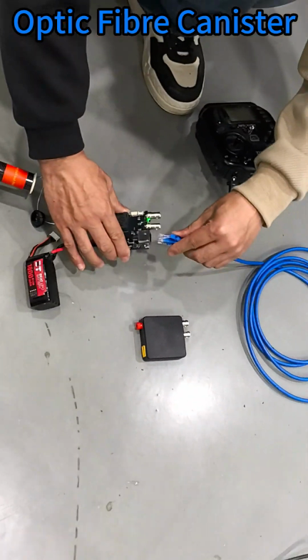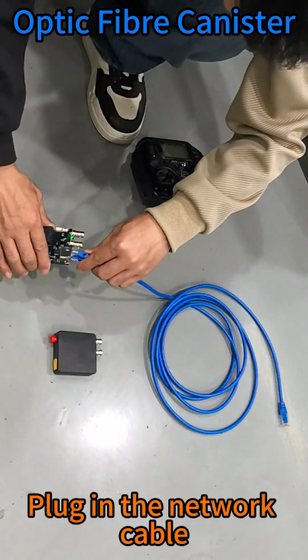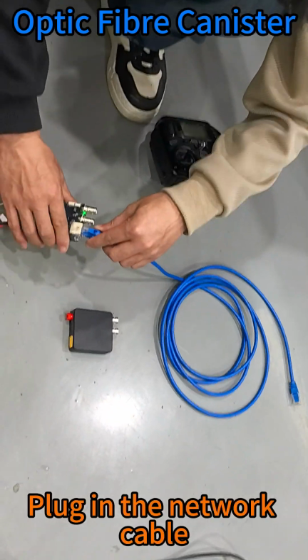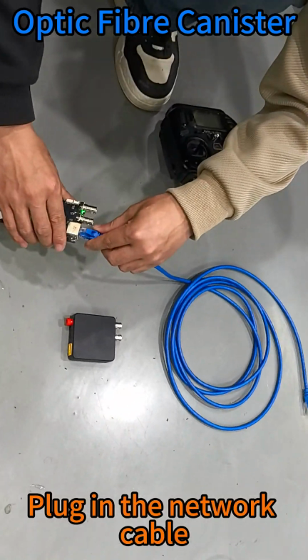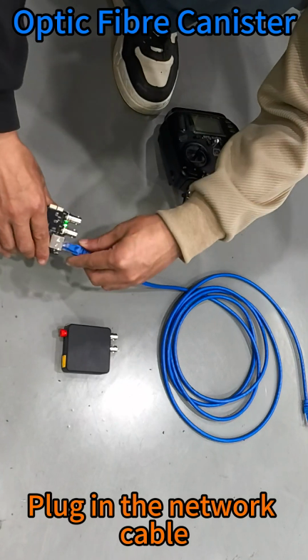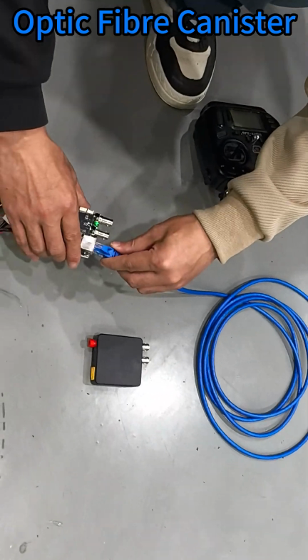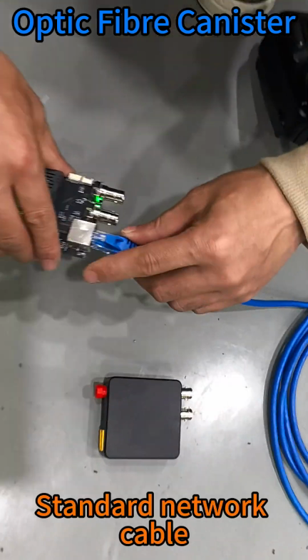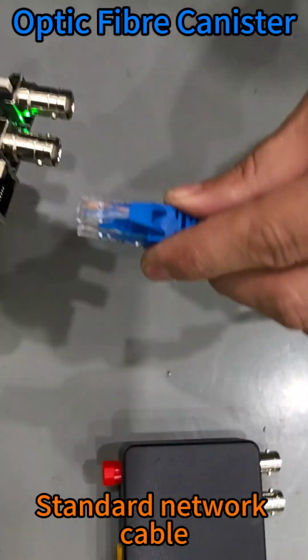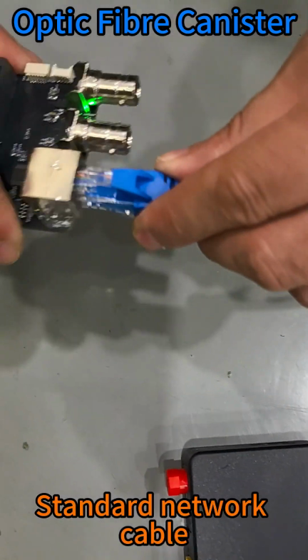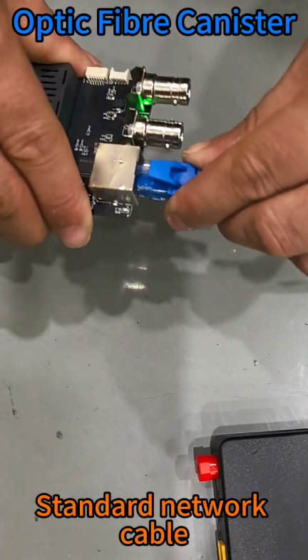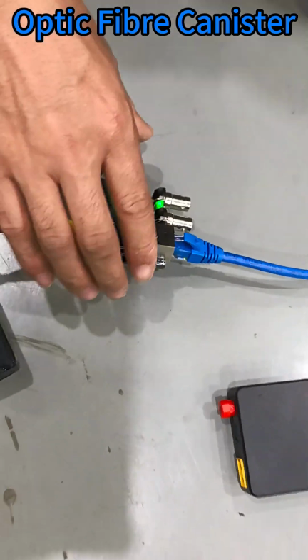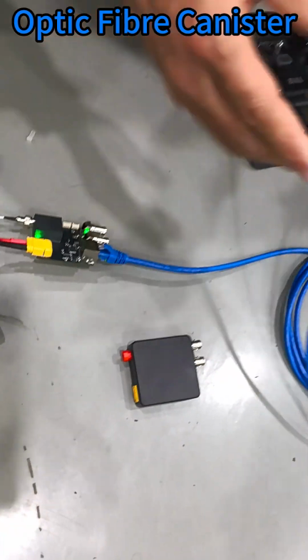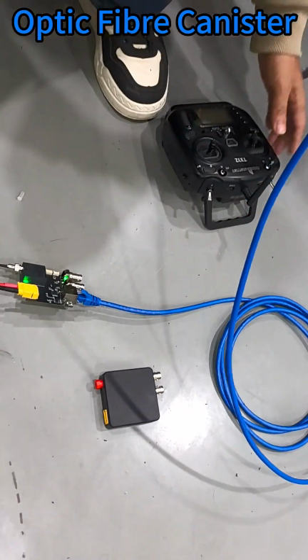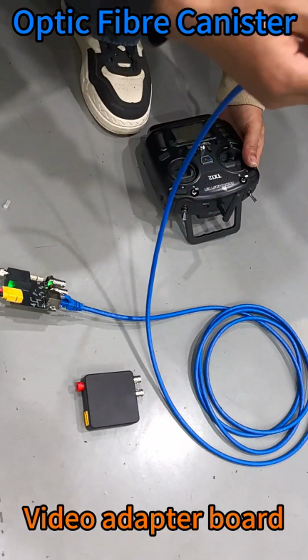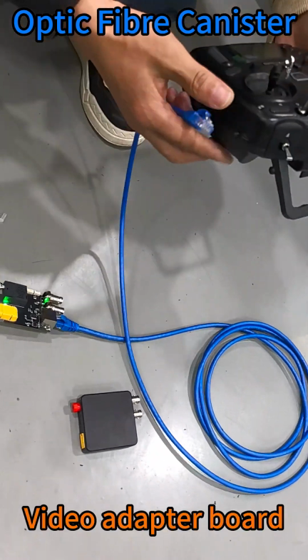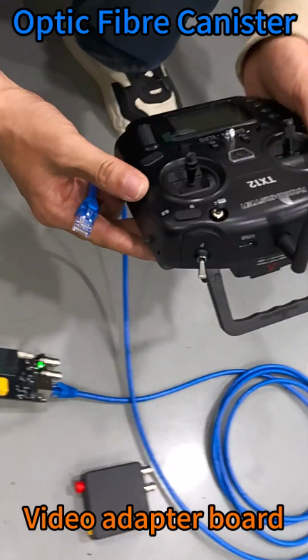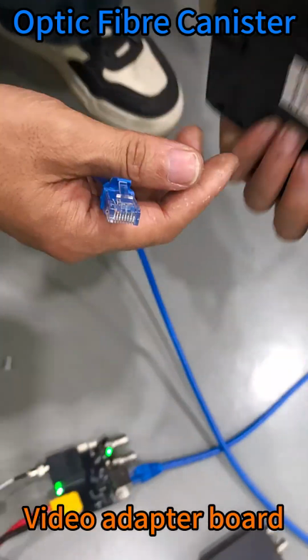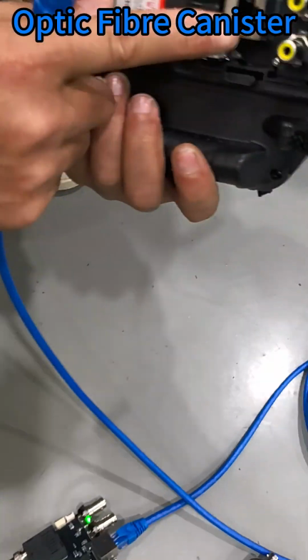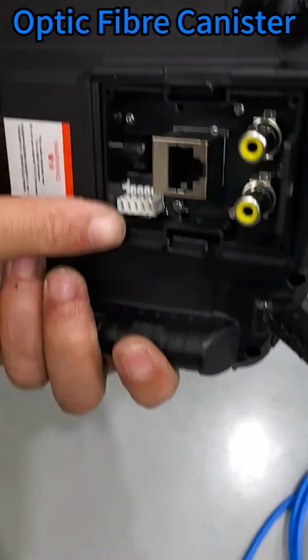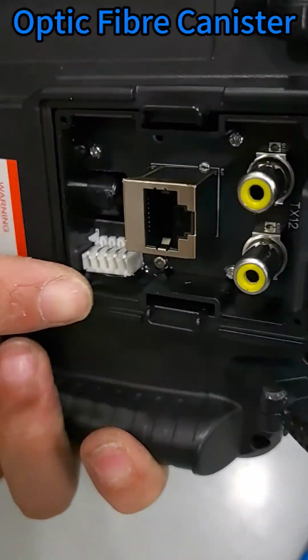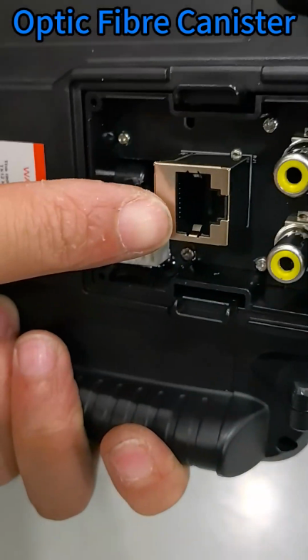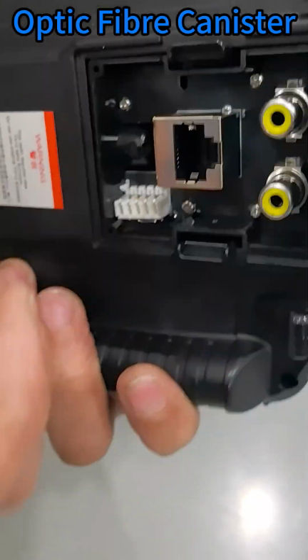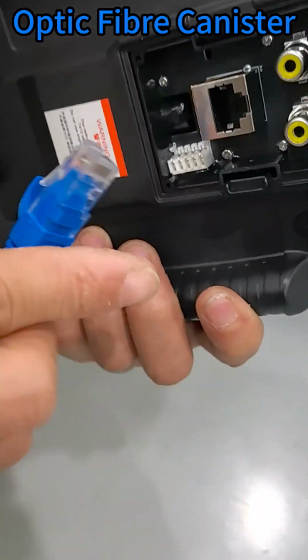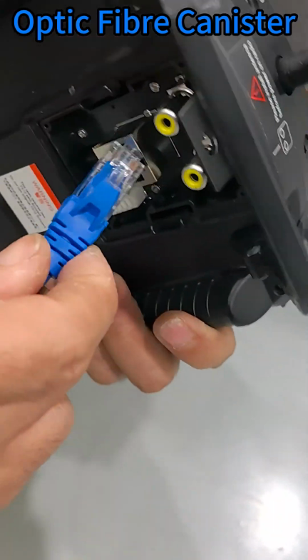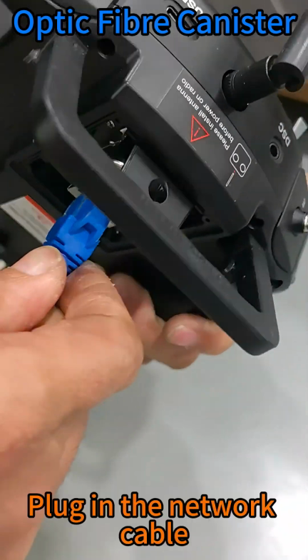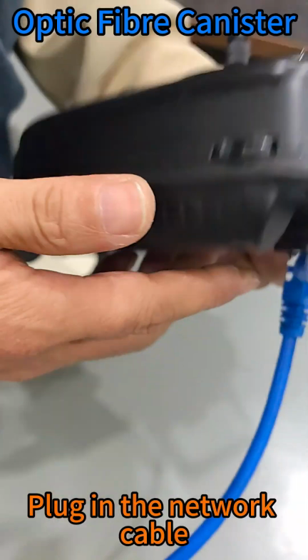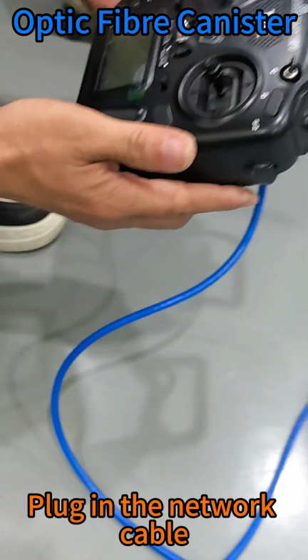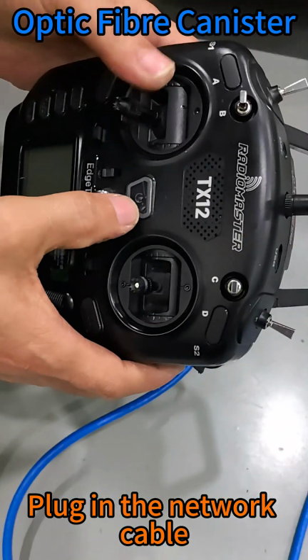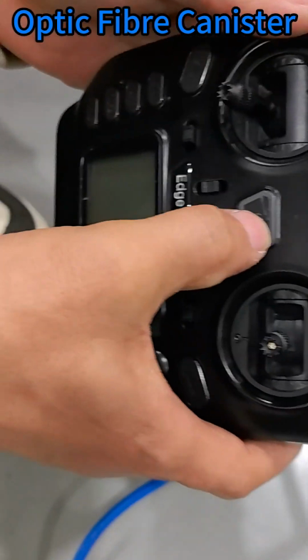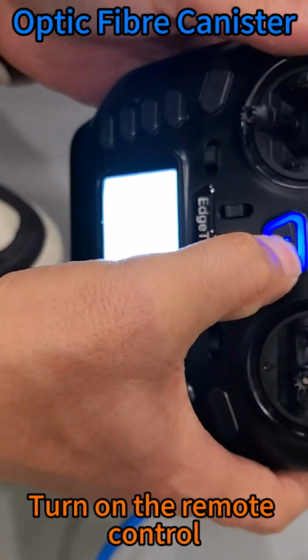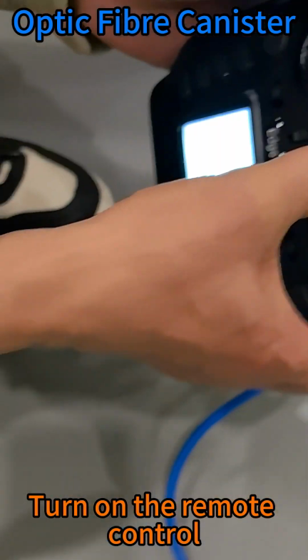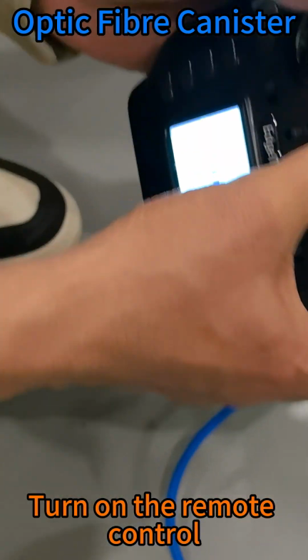Connecting to the data terminal: plug in the network cable — a standard network cable. Then connect to the video adapter board. Plug in the network cable and turn on the remote control.